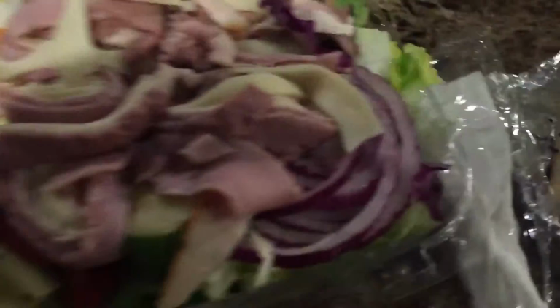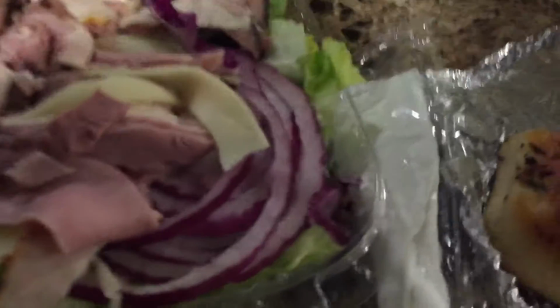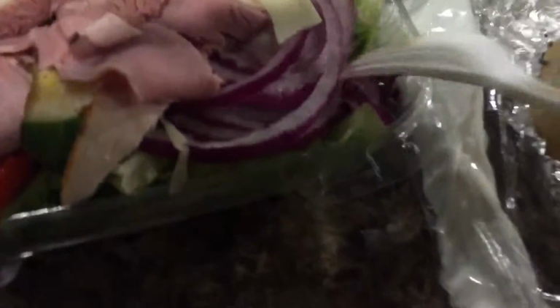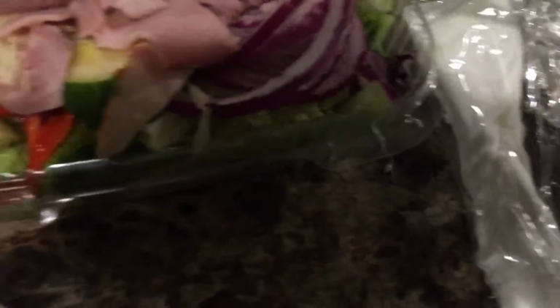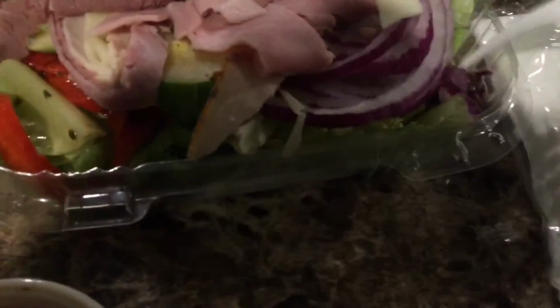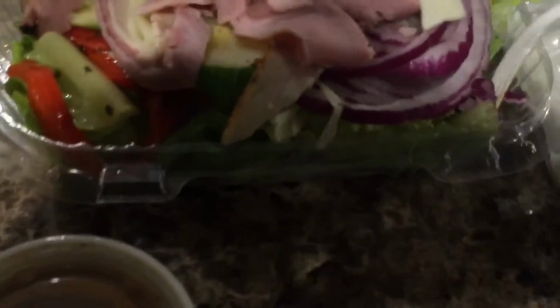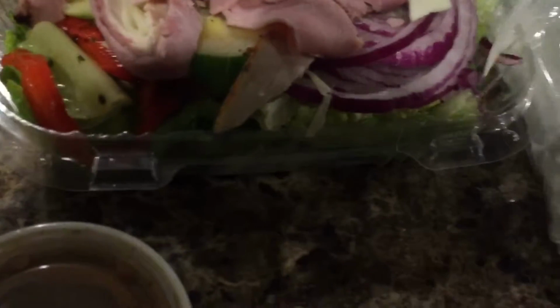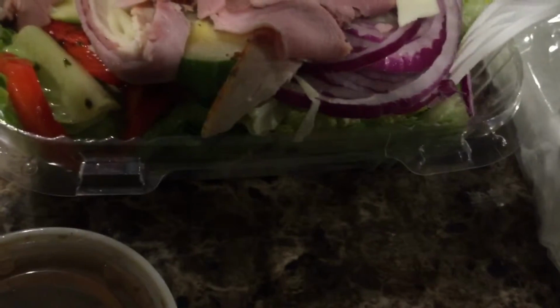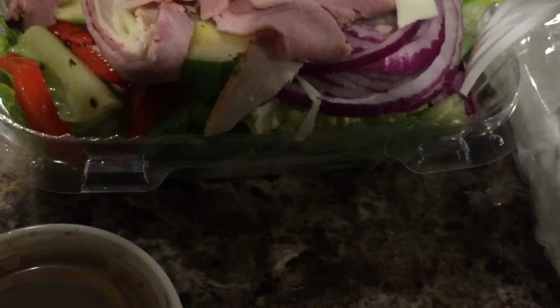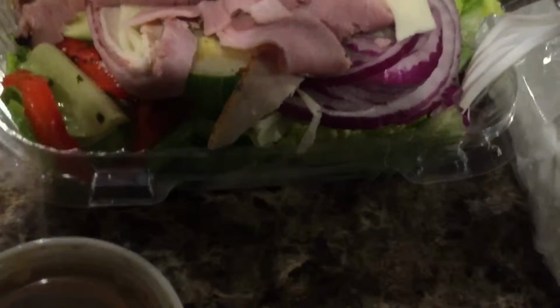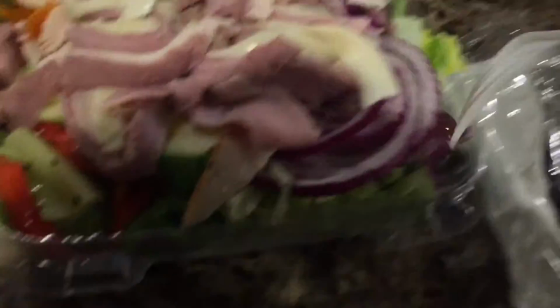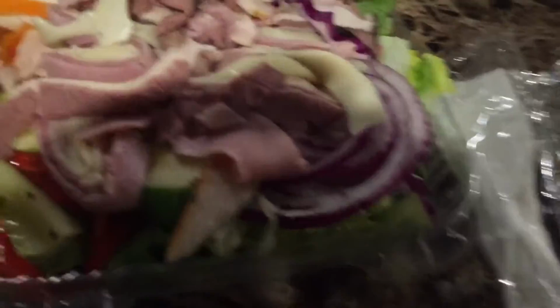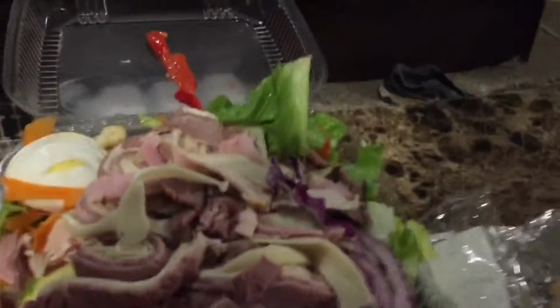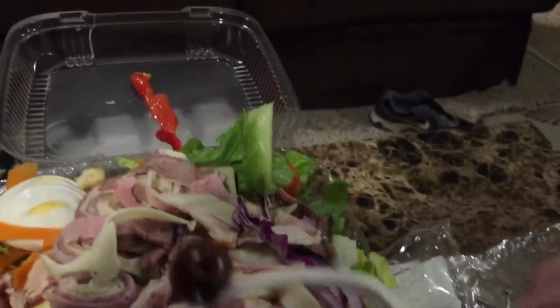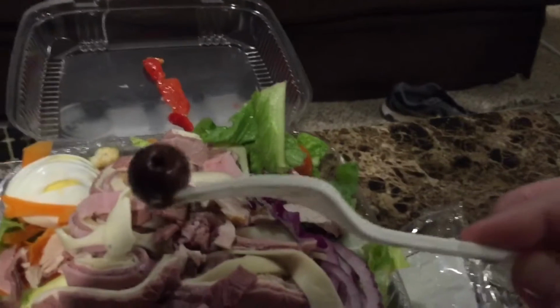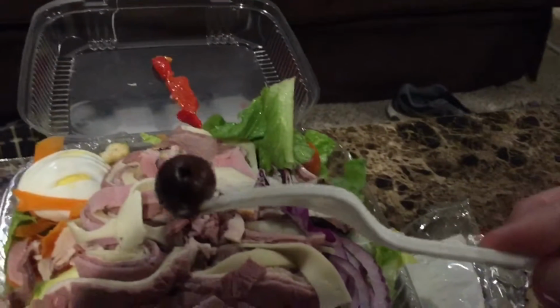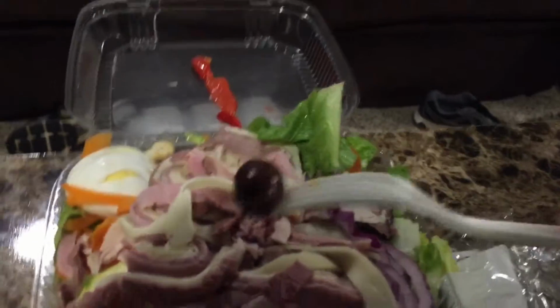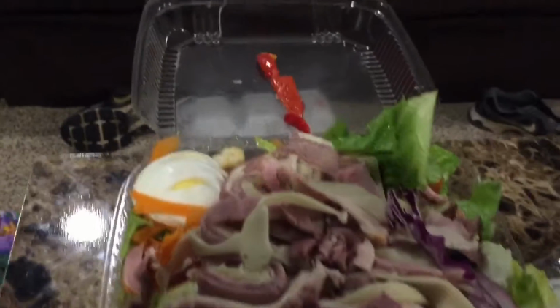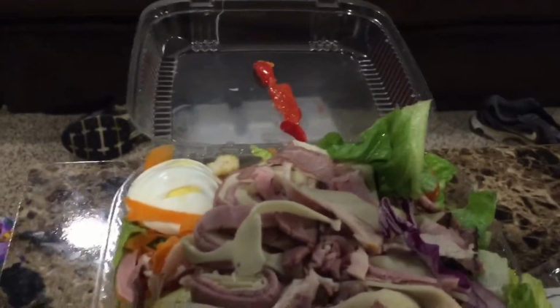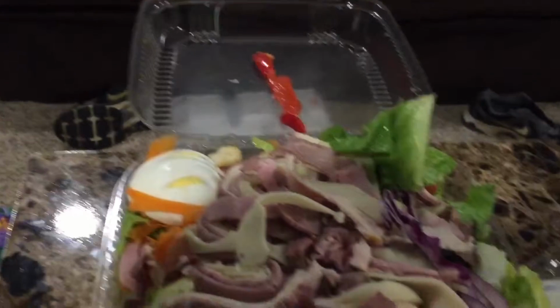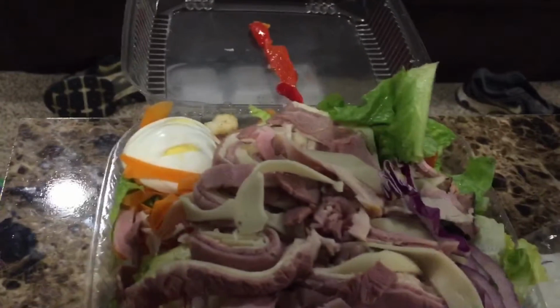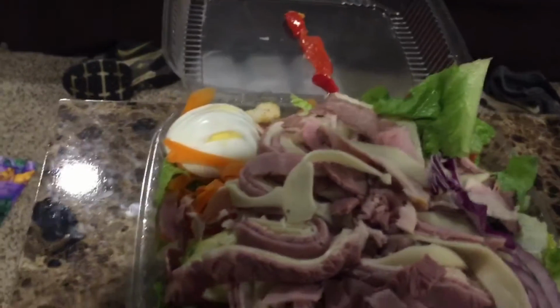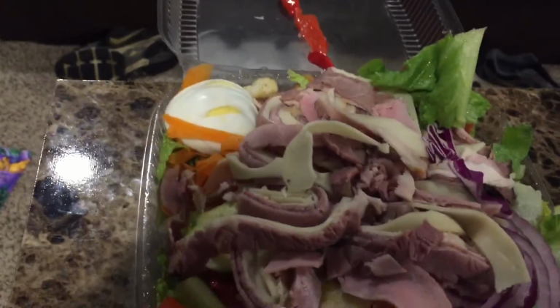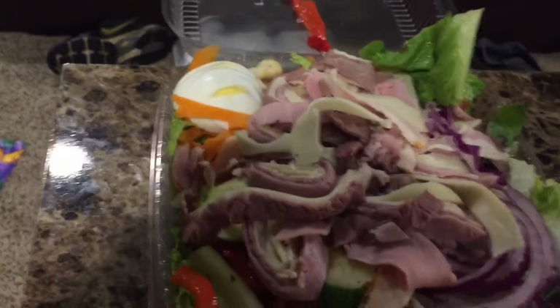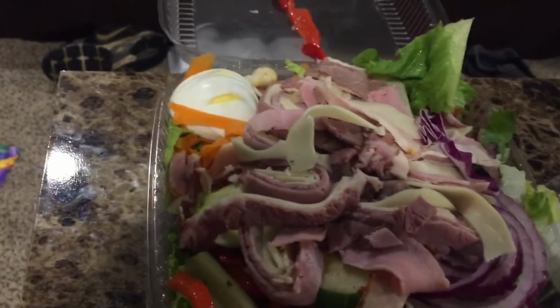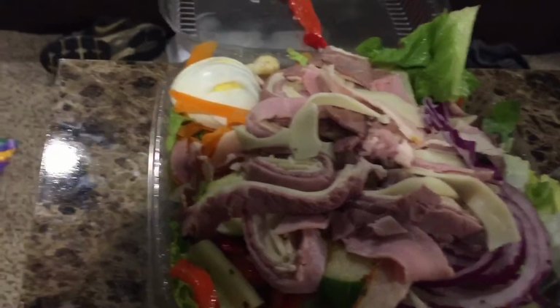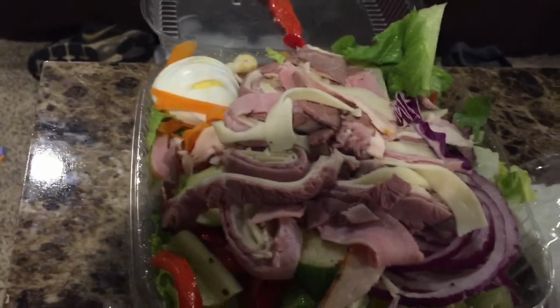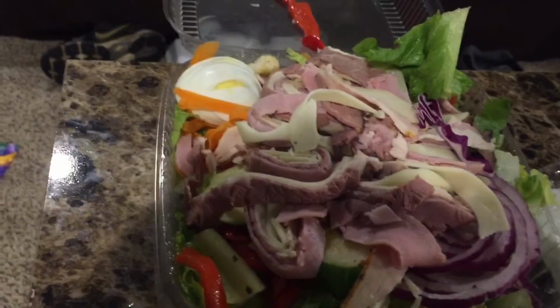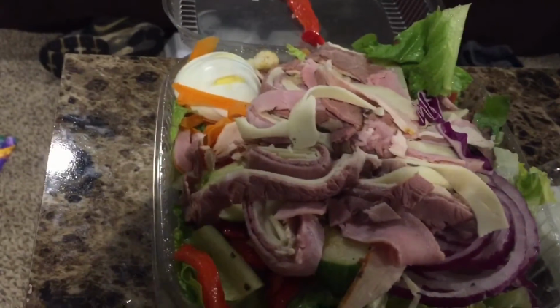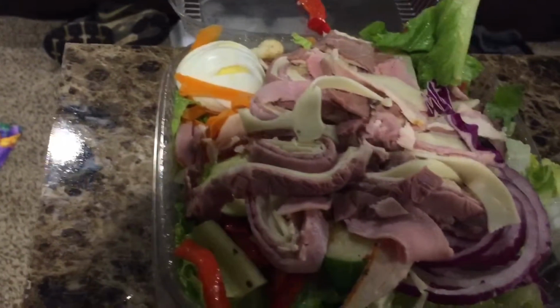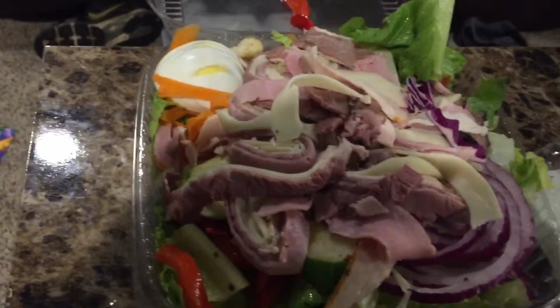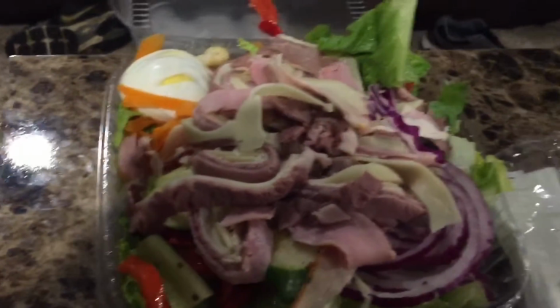Oh, and onions — onions are key. And there's a little black olive there. Mm-hmm. Yeah, it's a black olive. That's delicious.